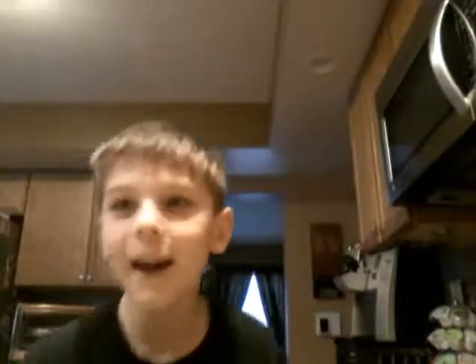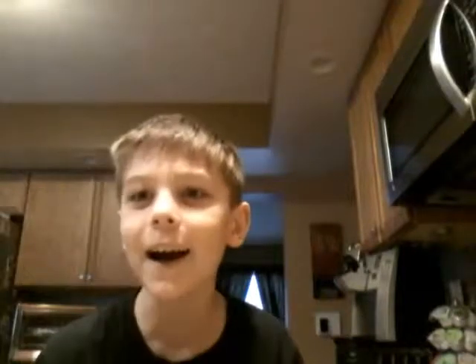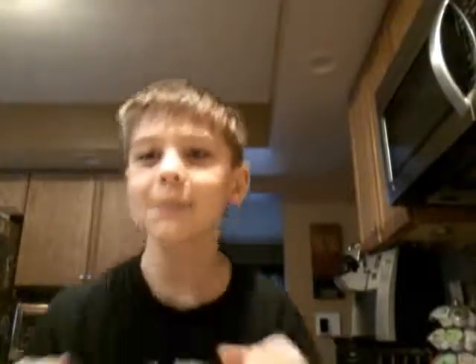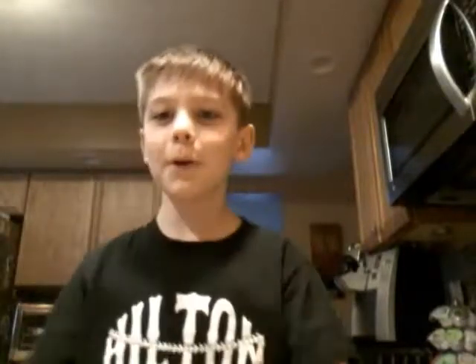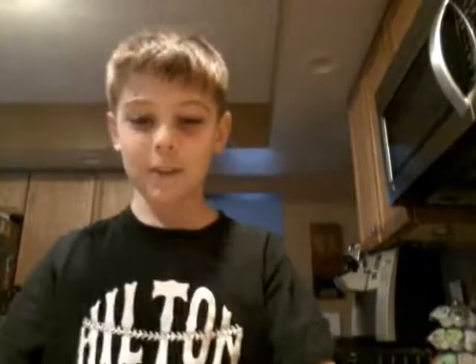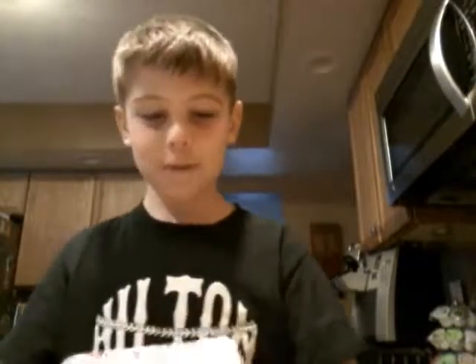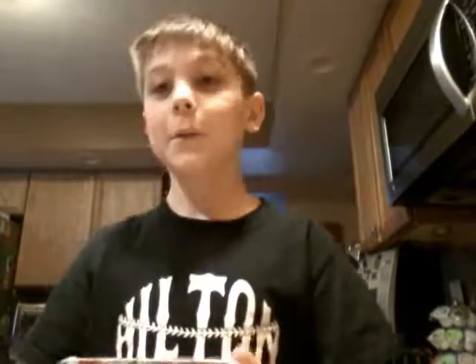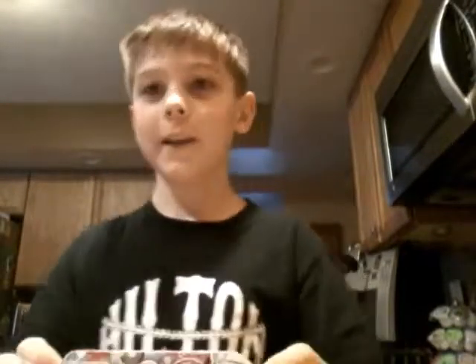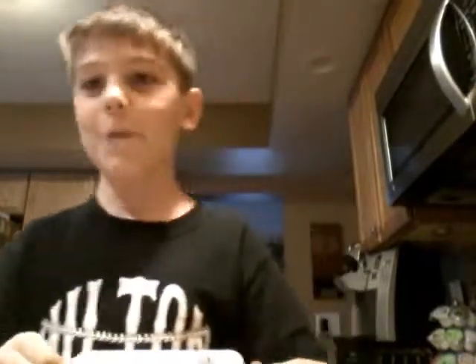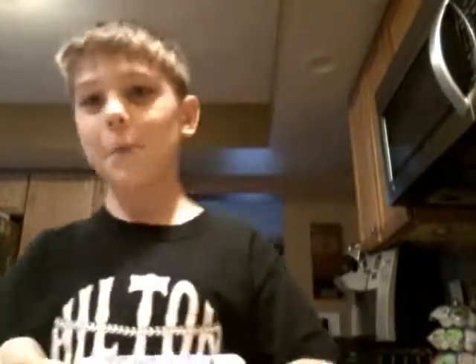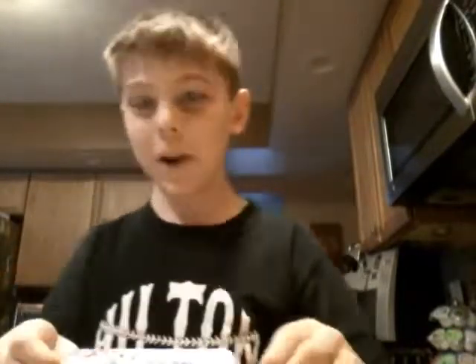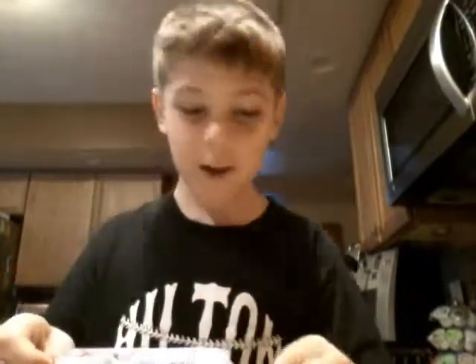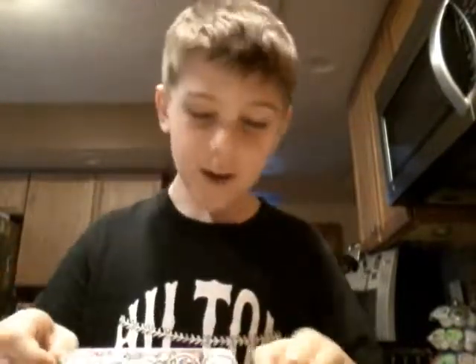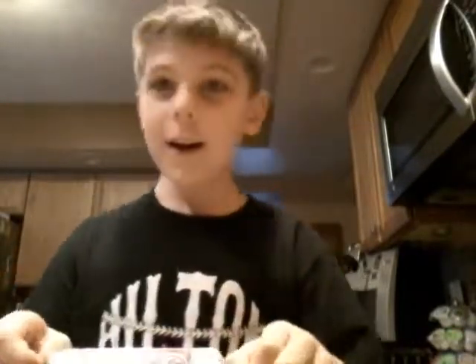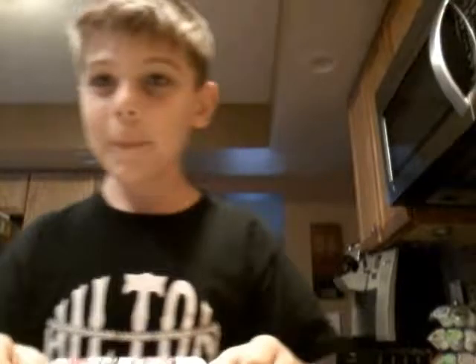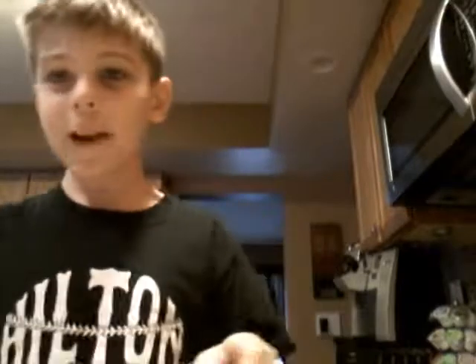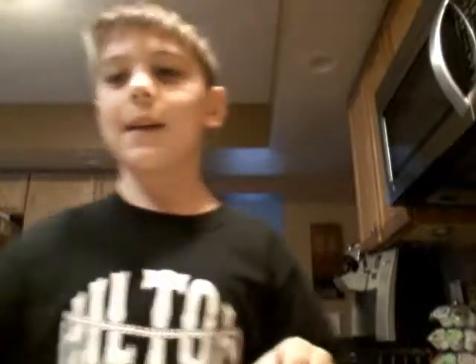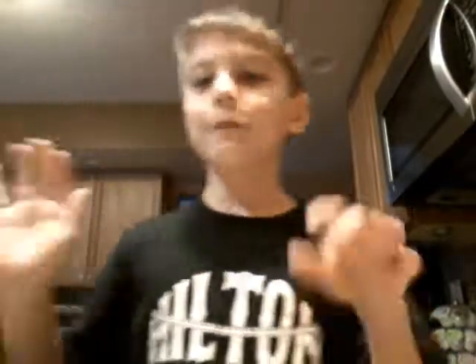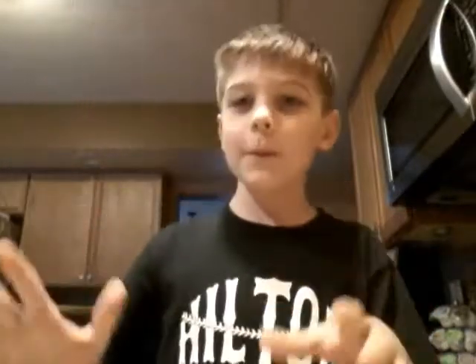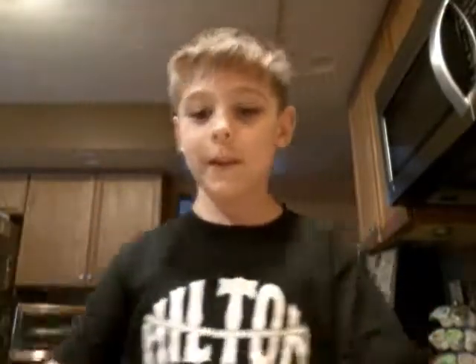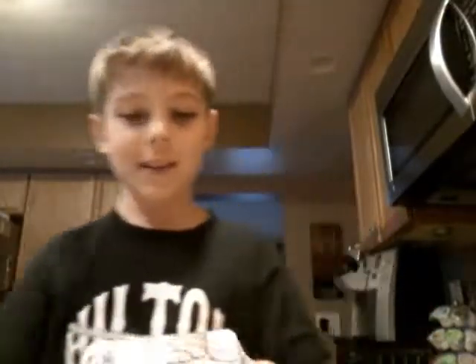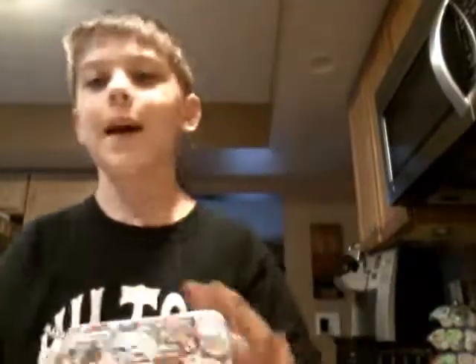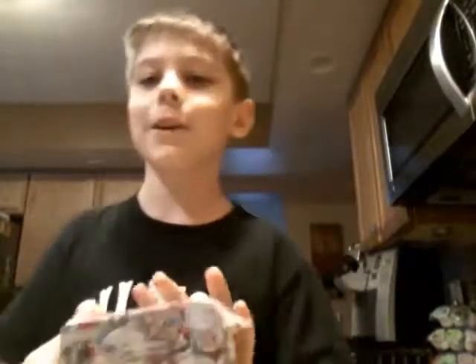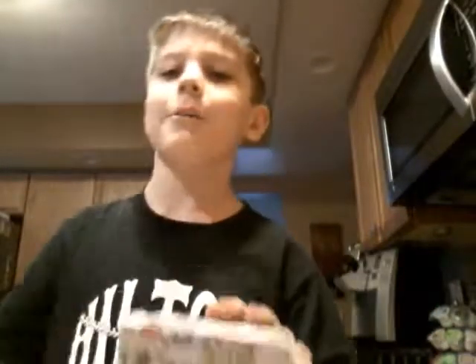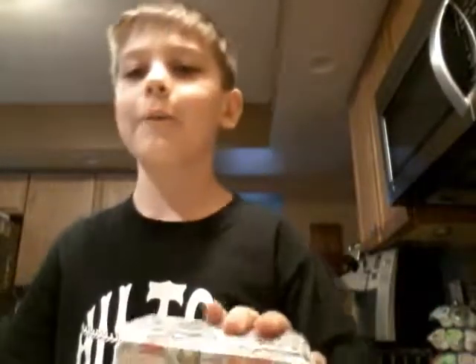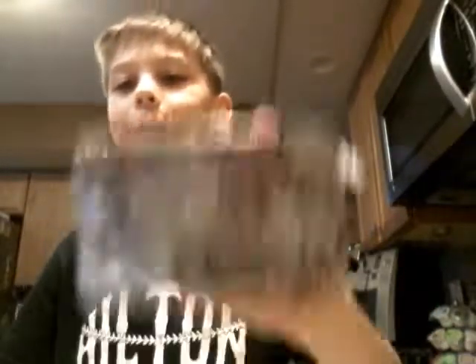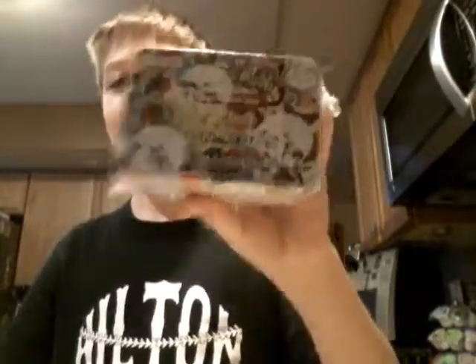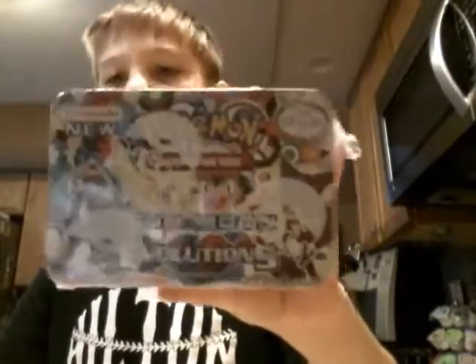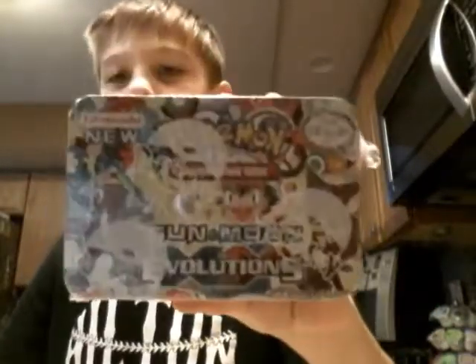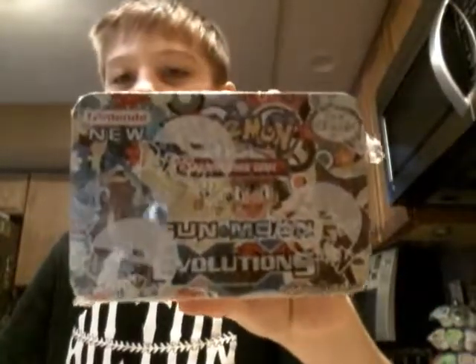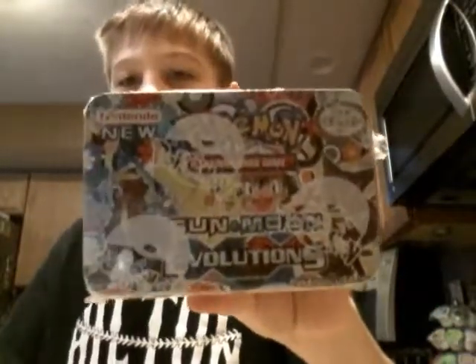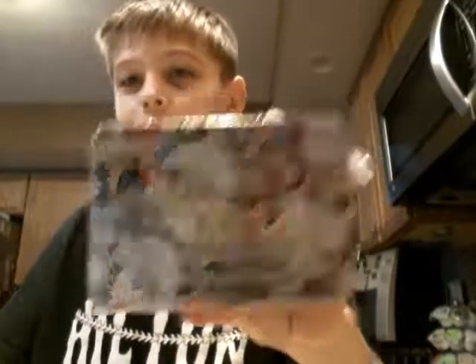Hey guys, Froakie Boy here. I almost said Pokehunter, but anyways guys, Froakie Boy here, and today we are going to be opening up this tin right here.